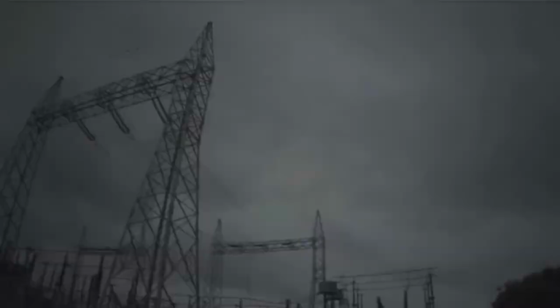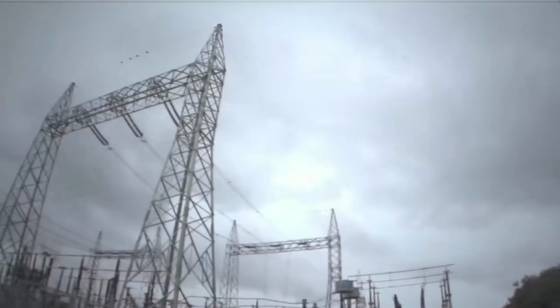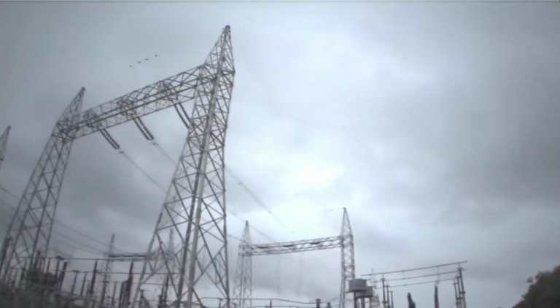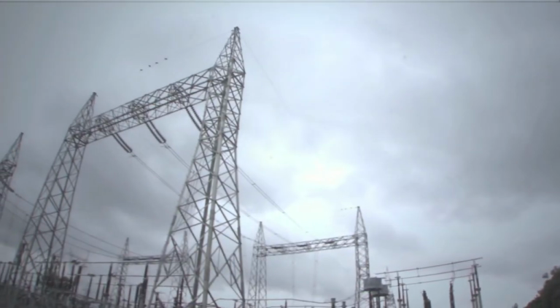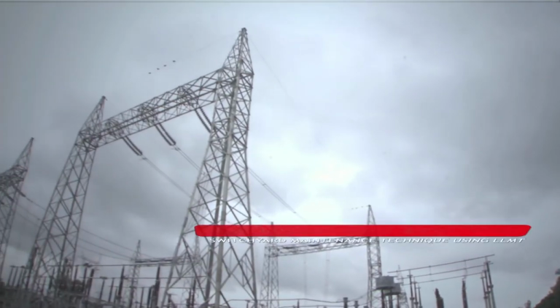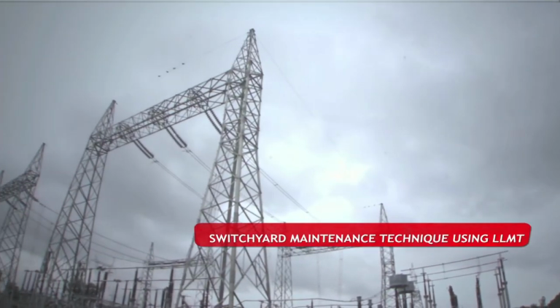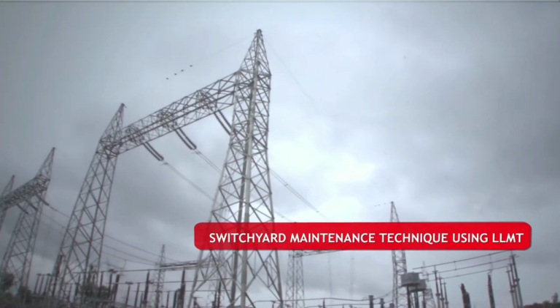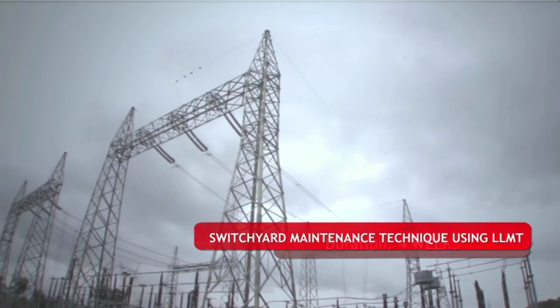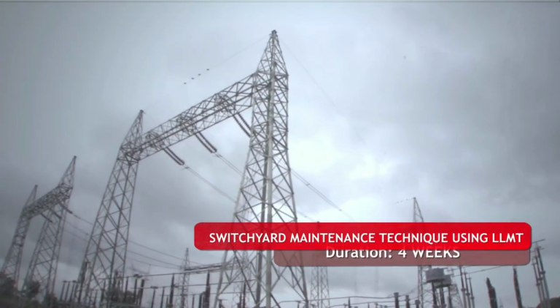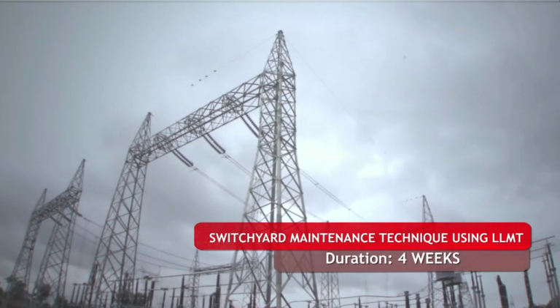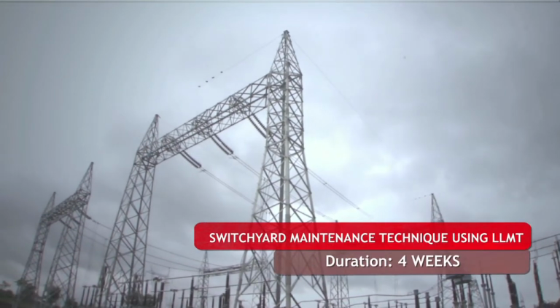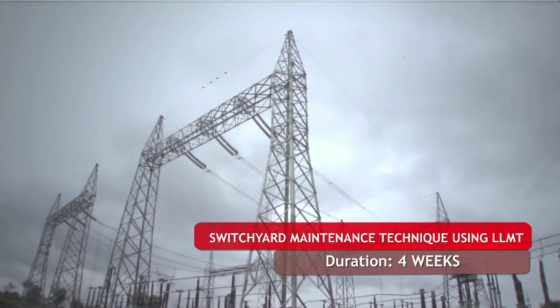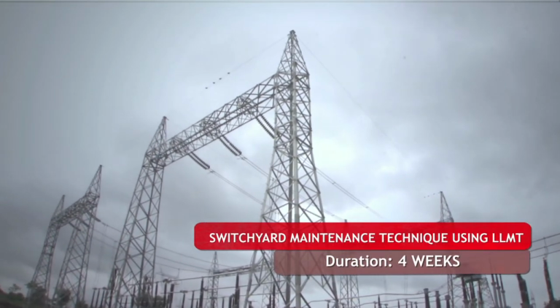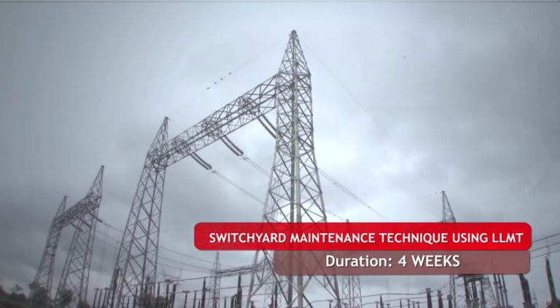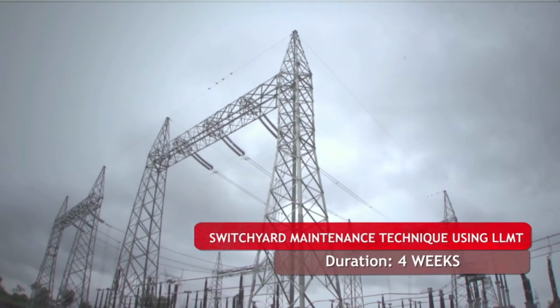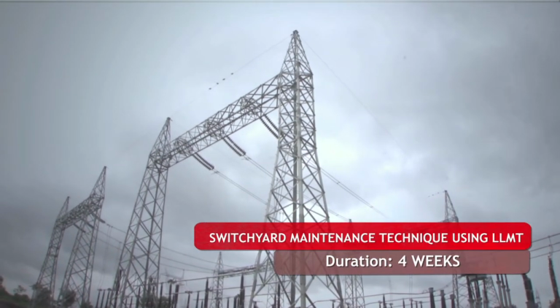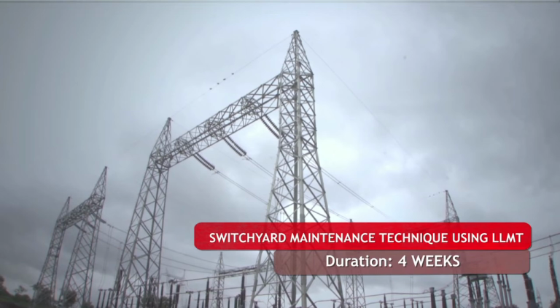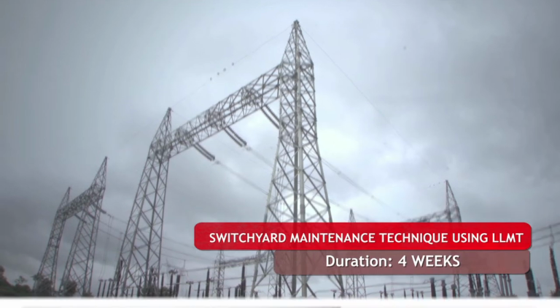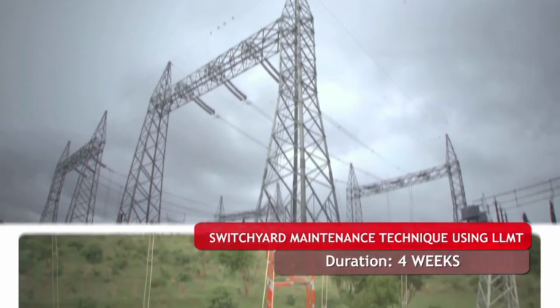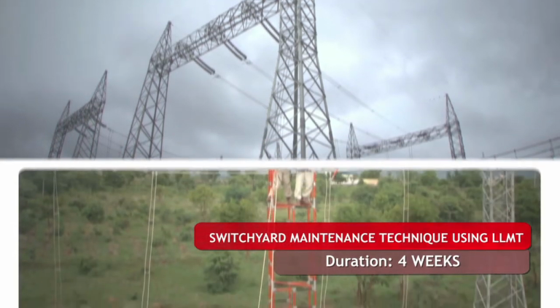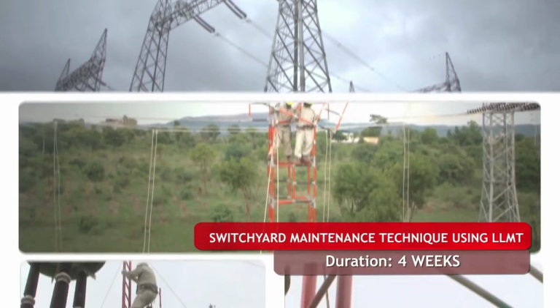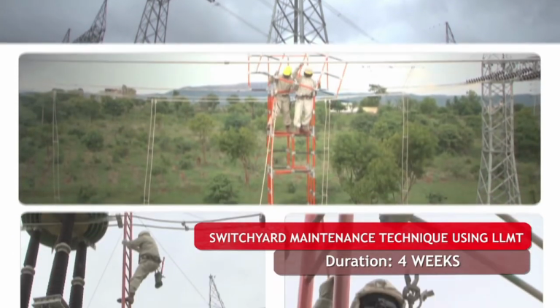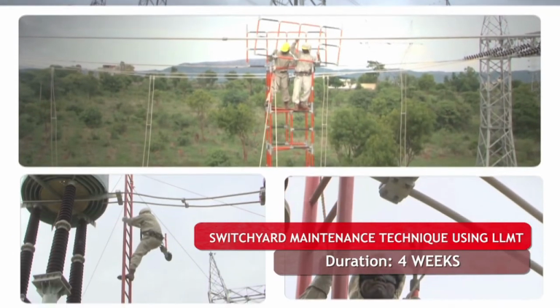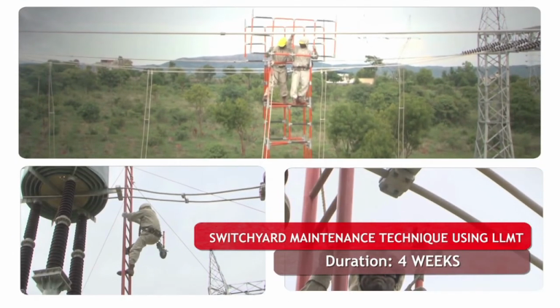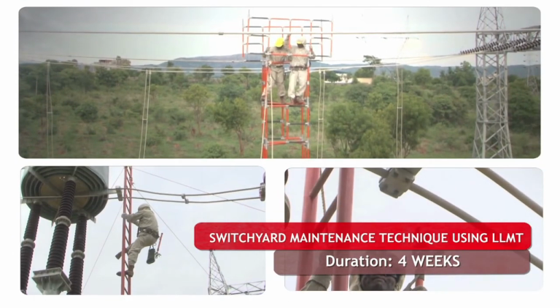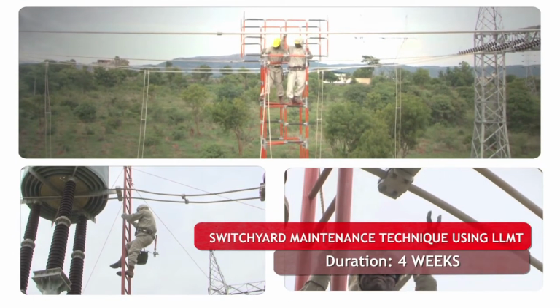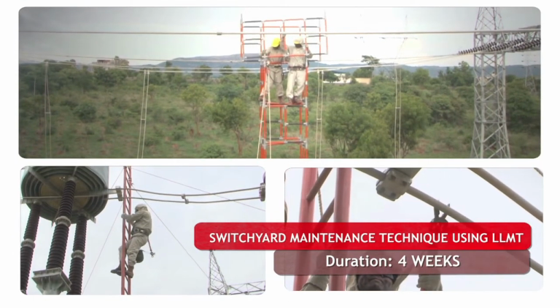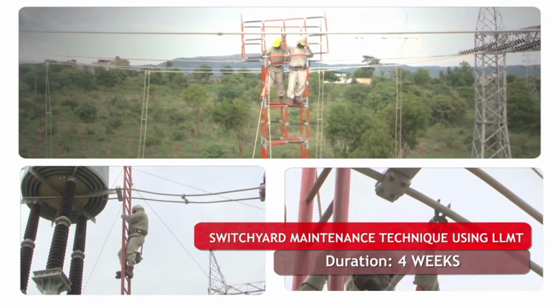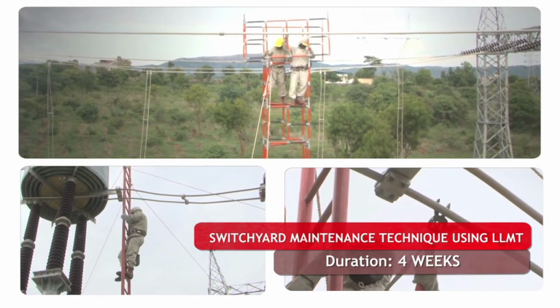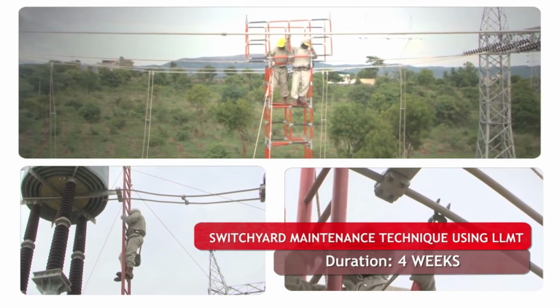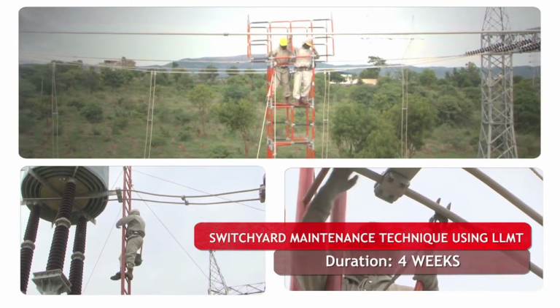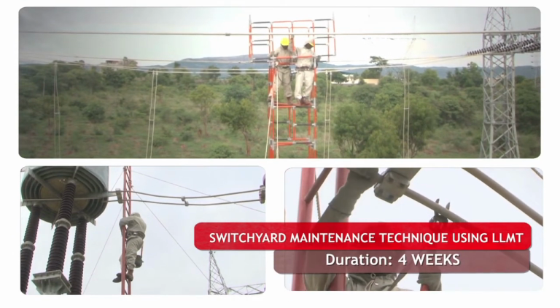The switch yard maintenance using LLMT up to 400 kV is for a duration of four weeks, meant for personnel working in switch yards.